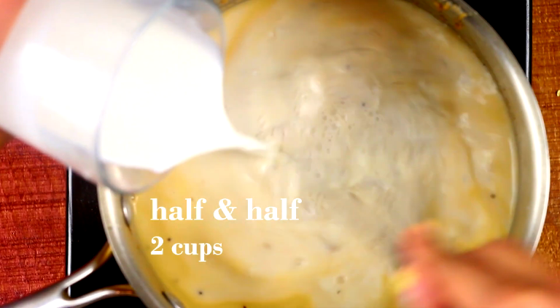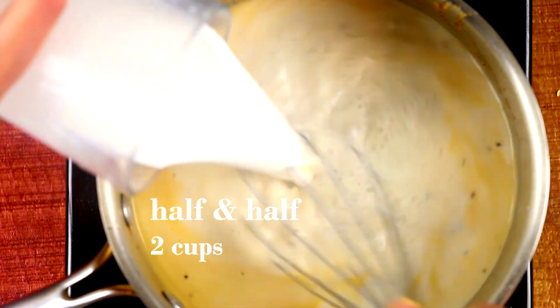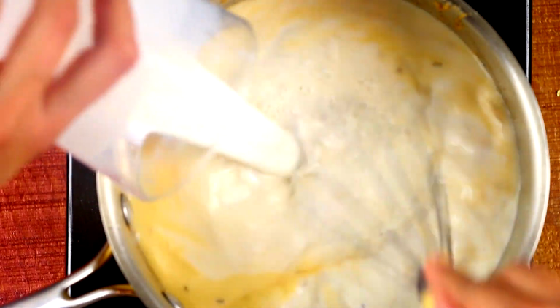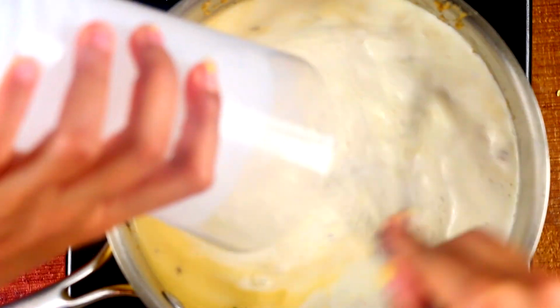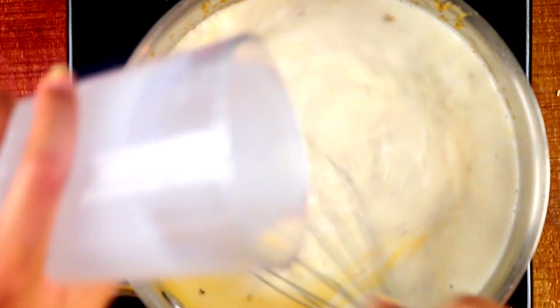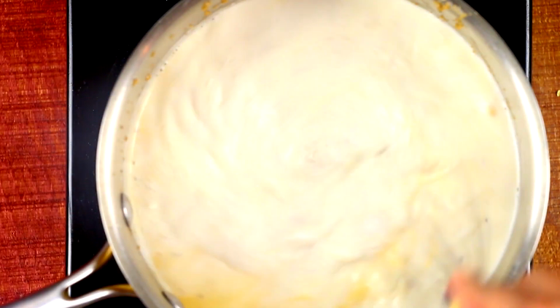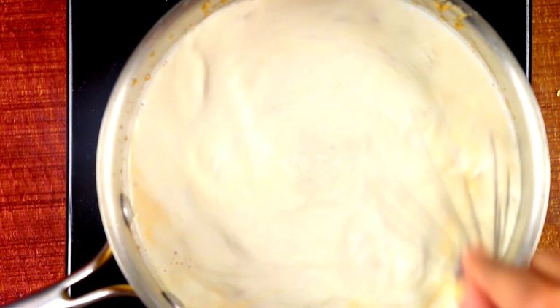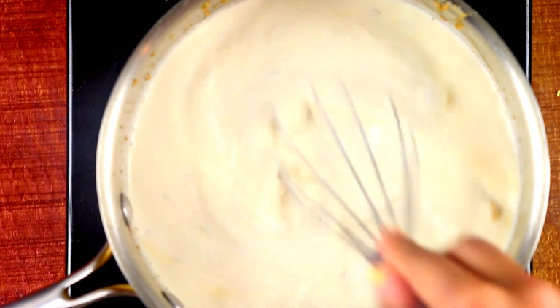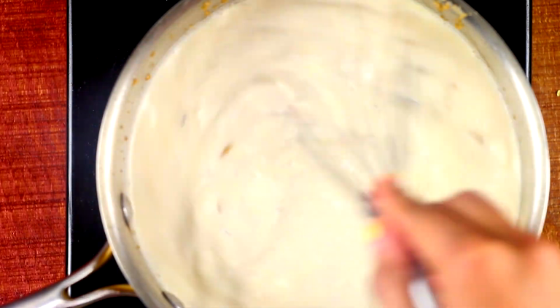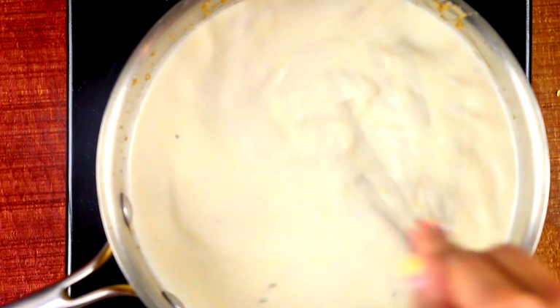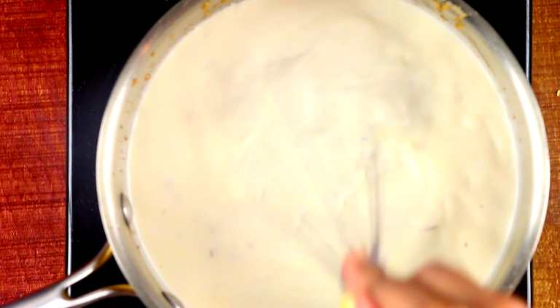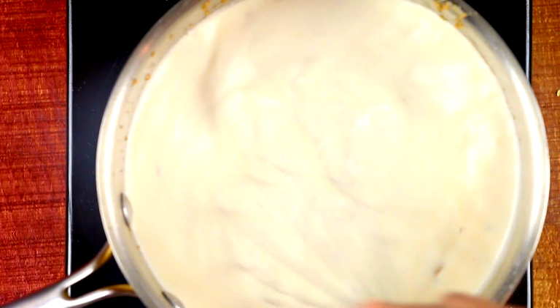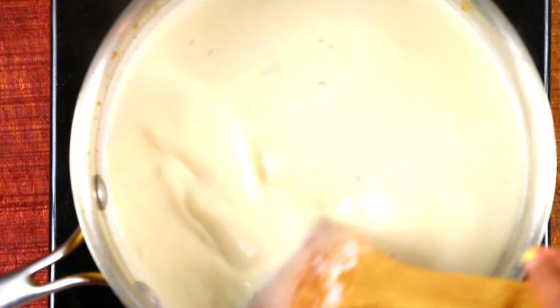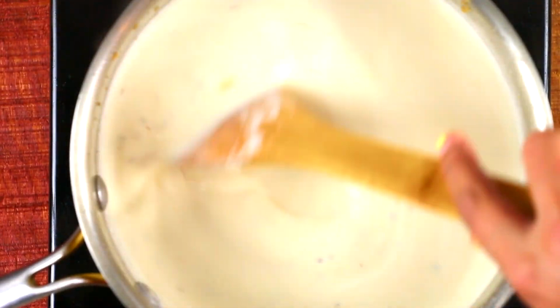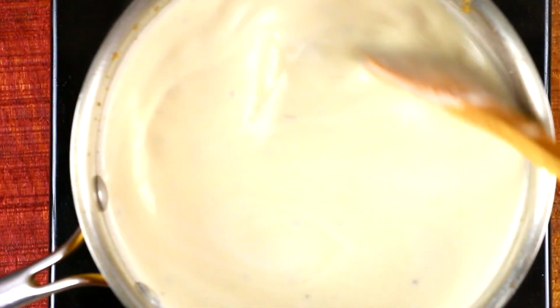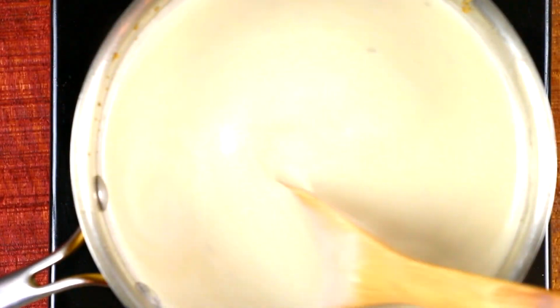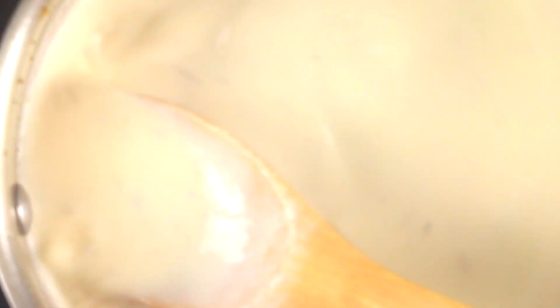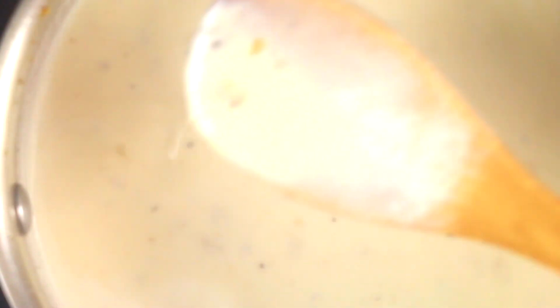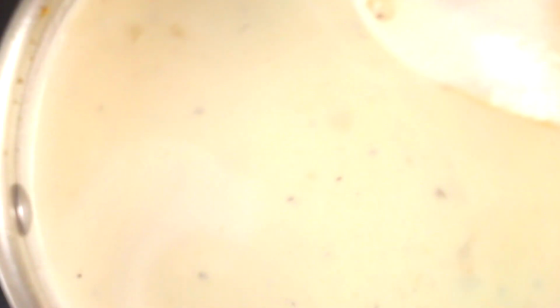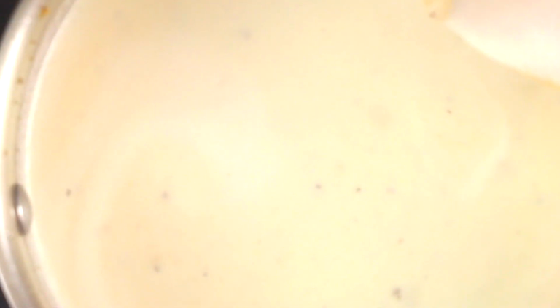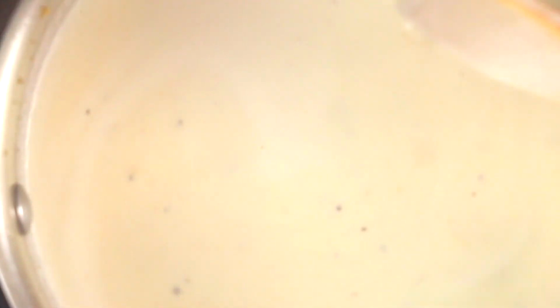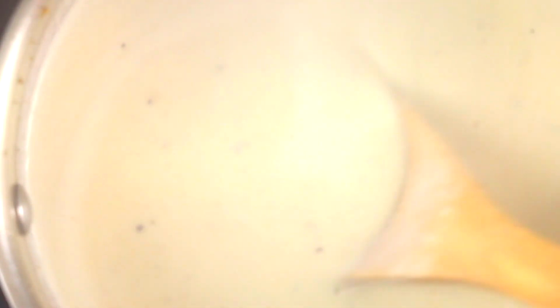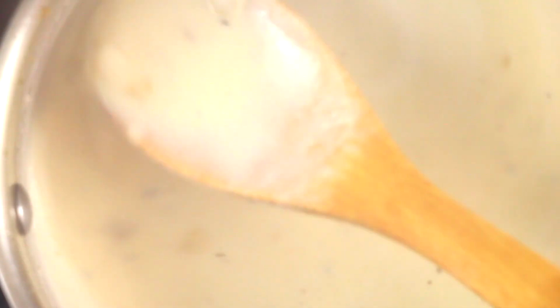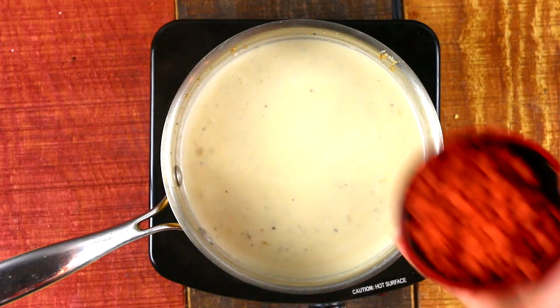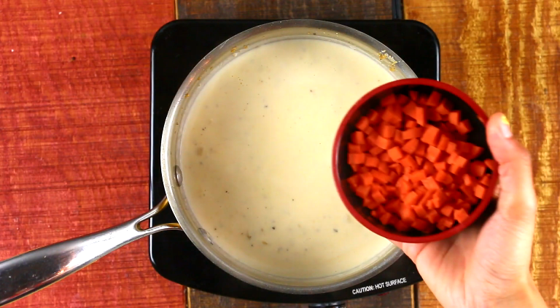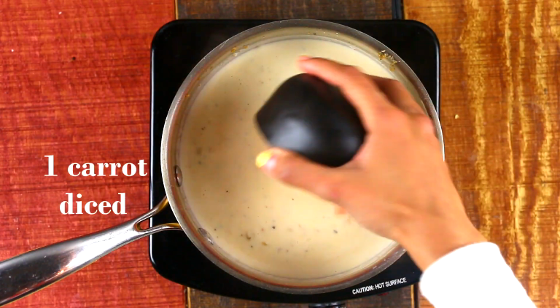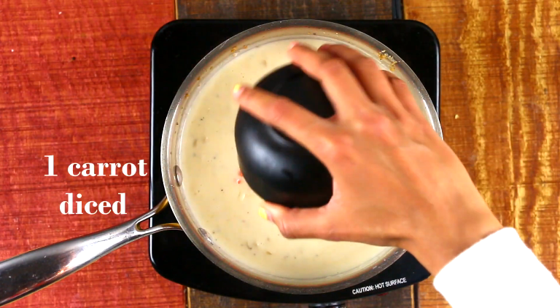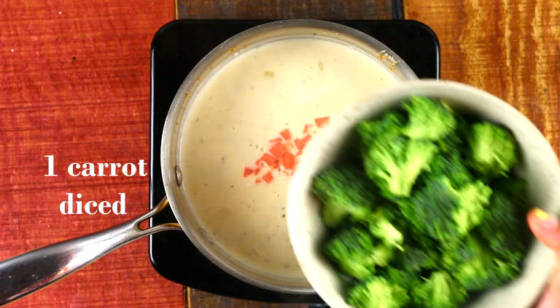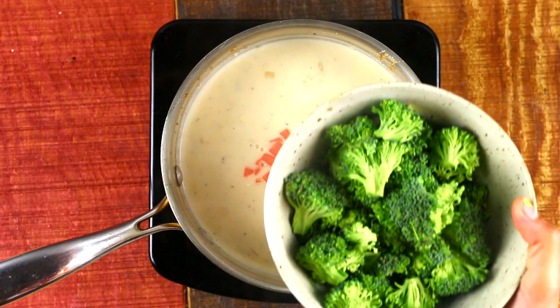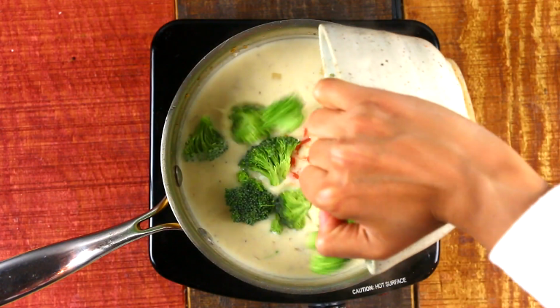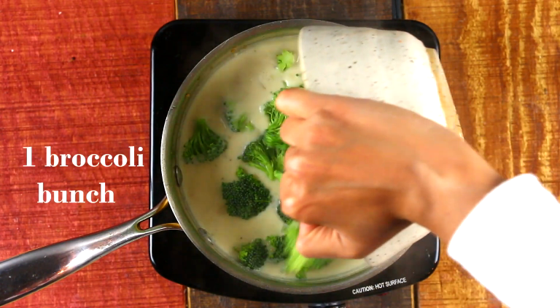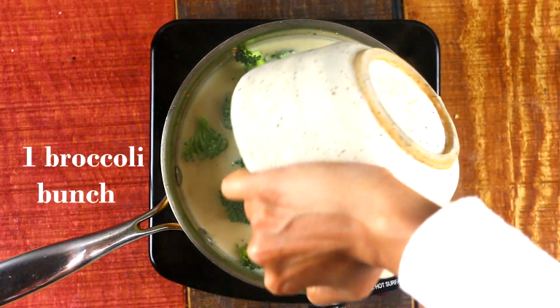Give it about 10 to 15 minutes on low to medium heat to thicken up. You'll know that your soup is starting to thicken up when the back of your wooden spoon is nicely coated.